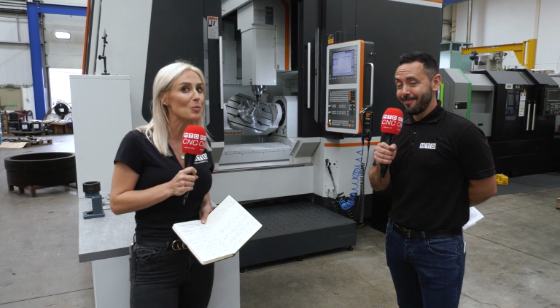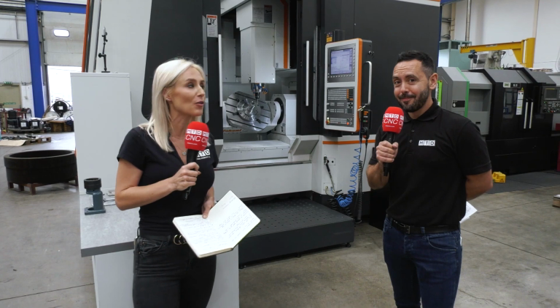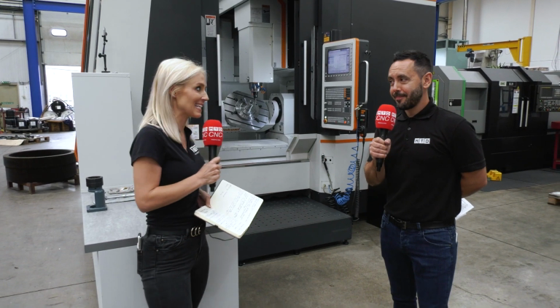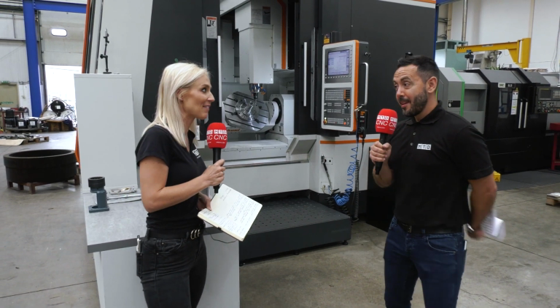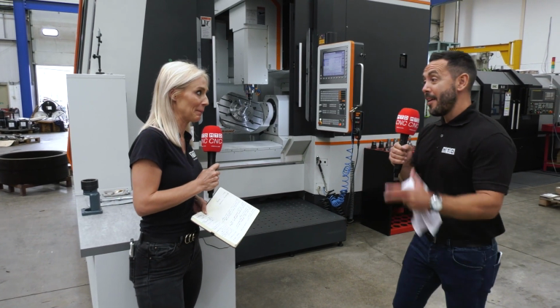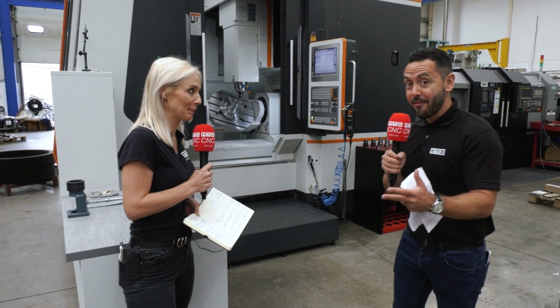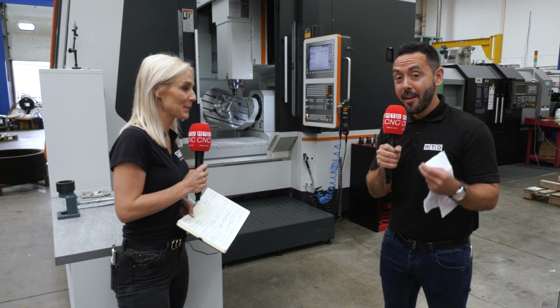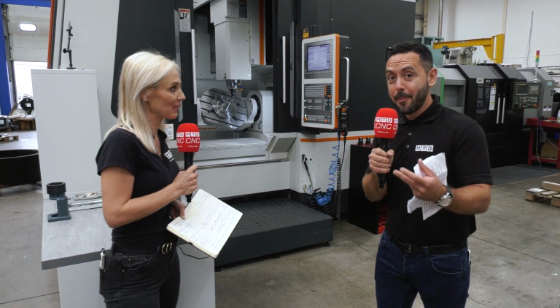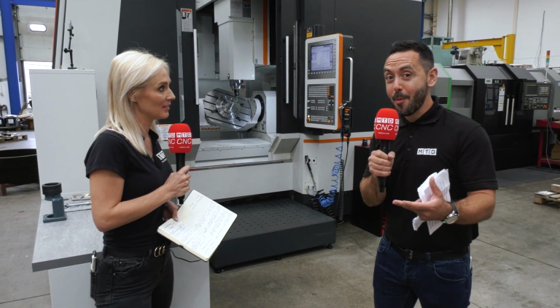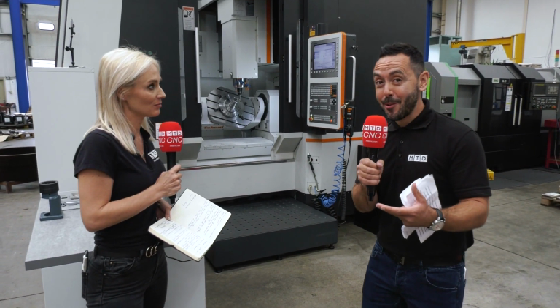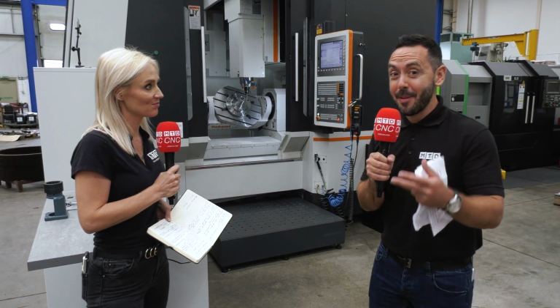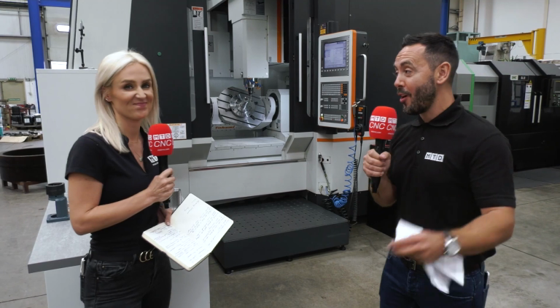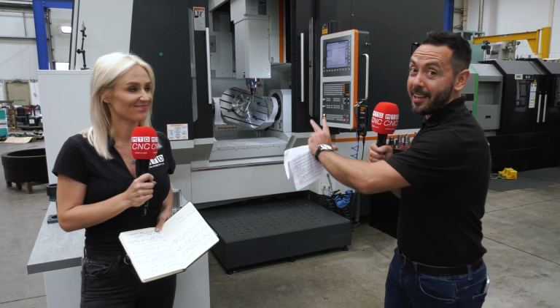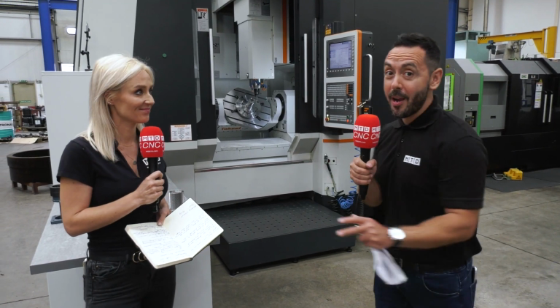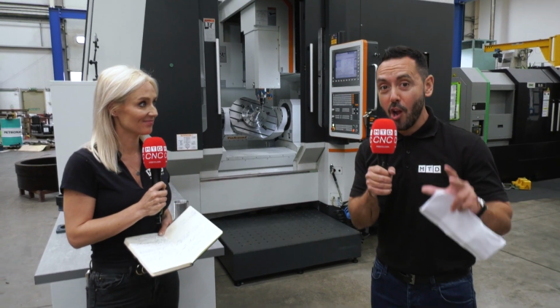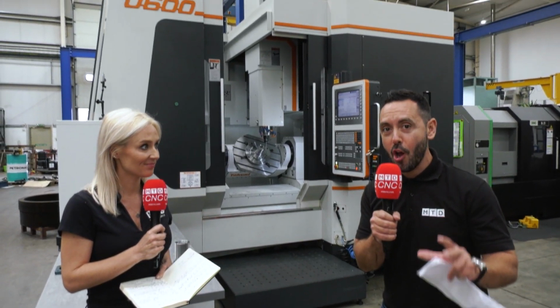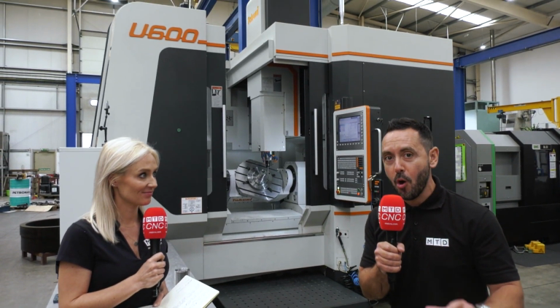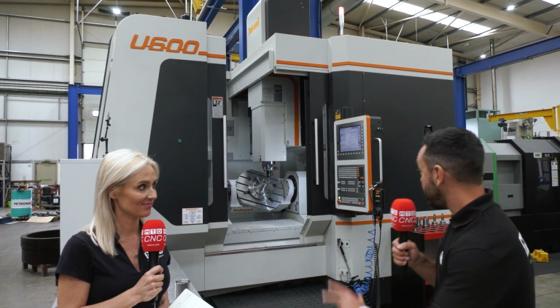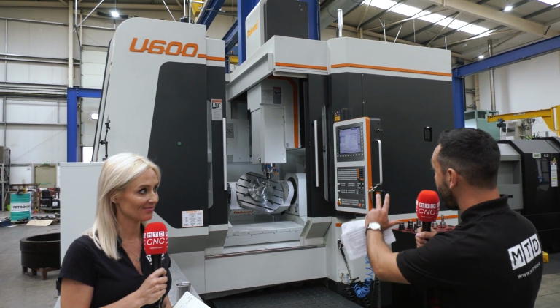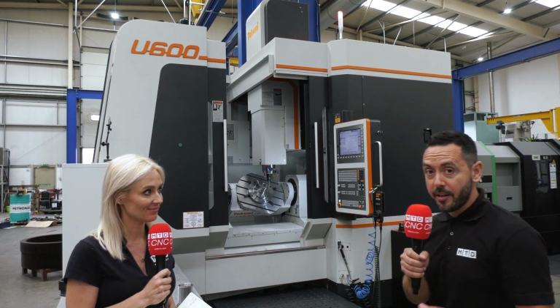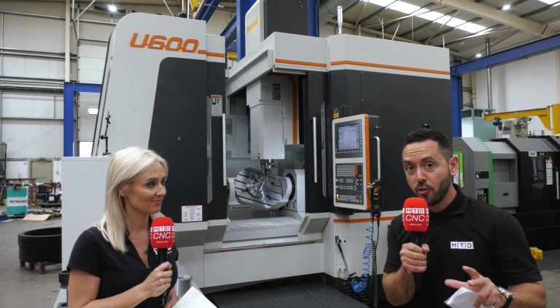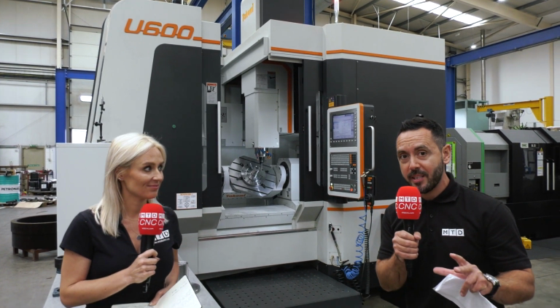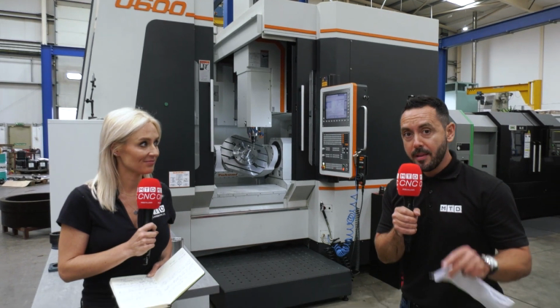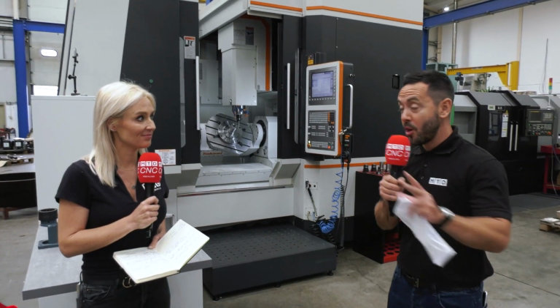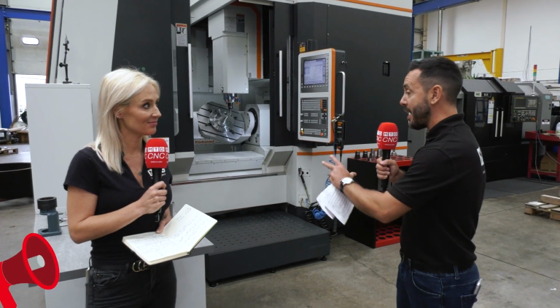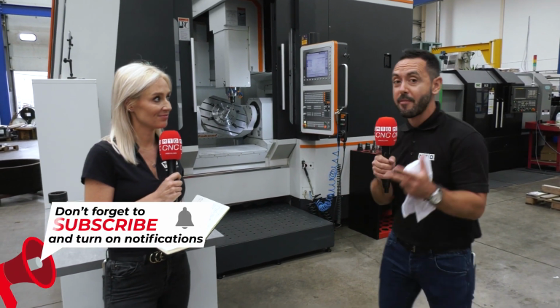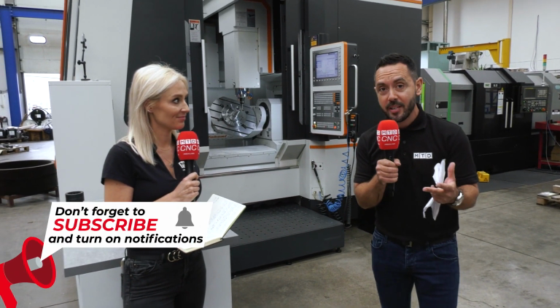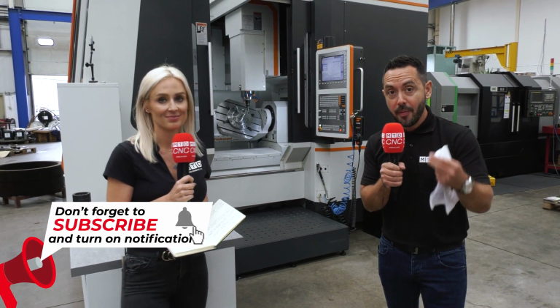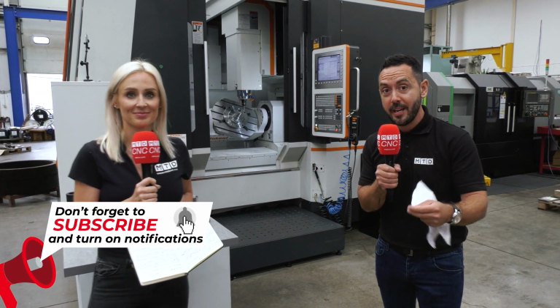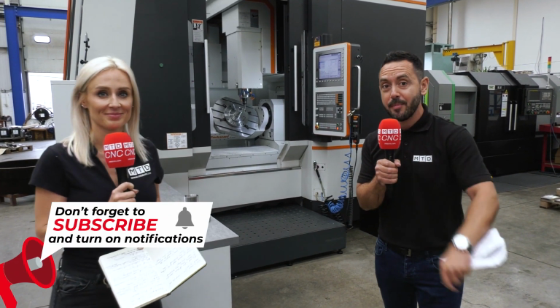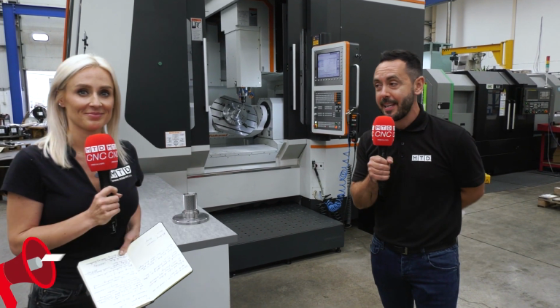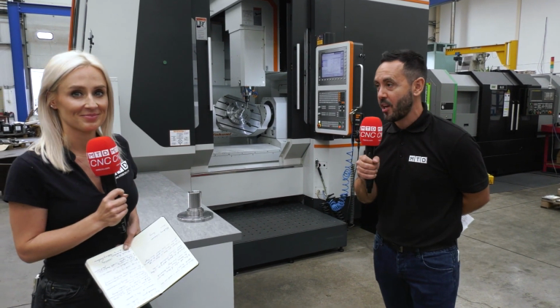They're very happy with this machine — they've got quite a few machines from Leader CNC. Very happy is probably an understatement; they're delighted and they're going to be buying a lot more. It's powered by a Heidenhain control system, and watch this space — we're going to be reporting on this machine on the MTD CNC channel.